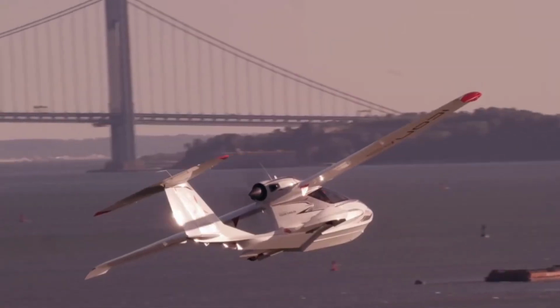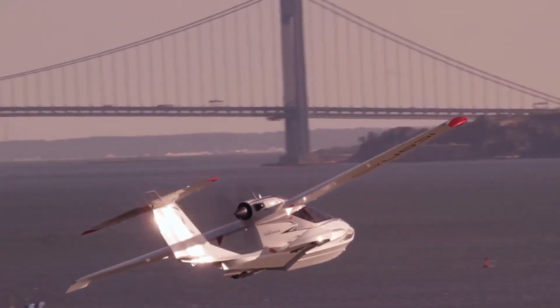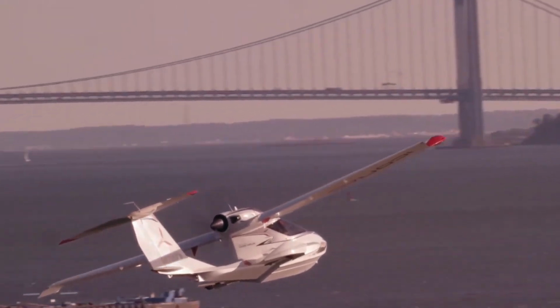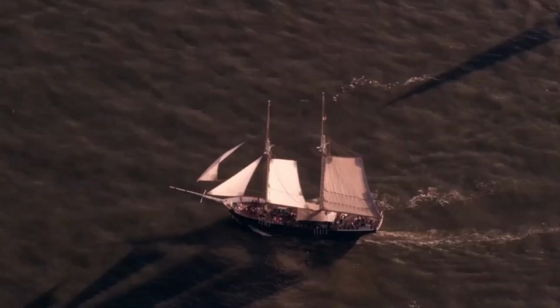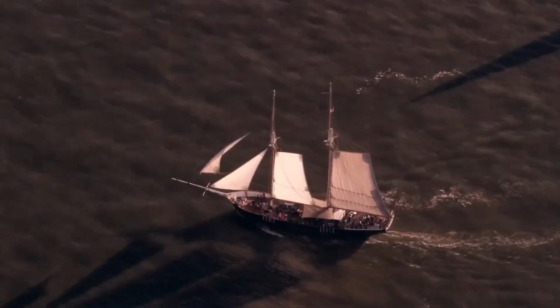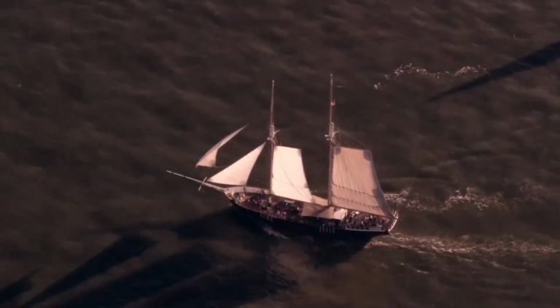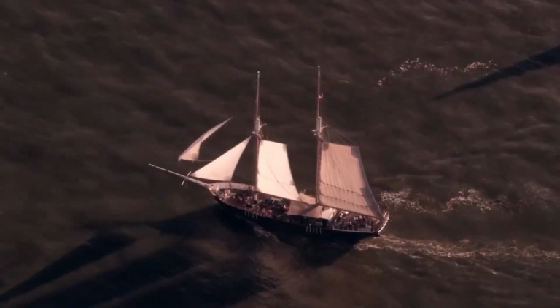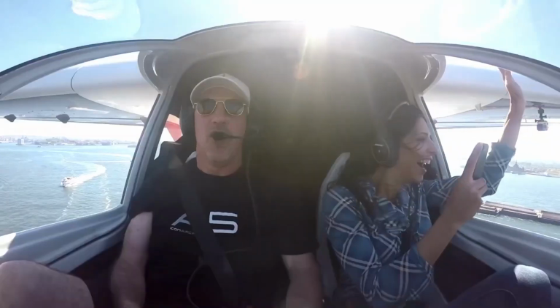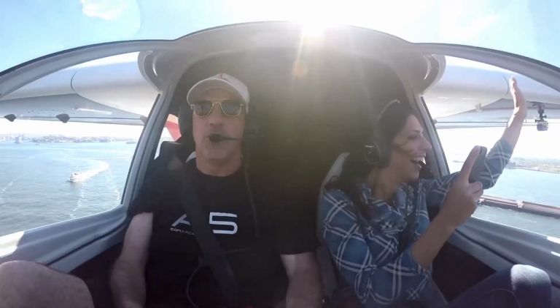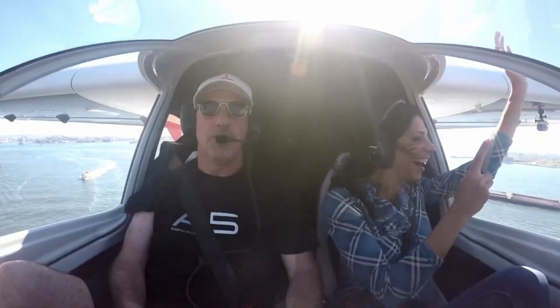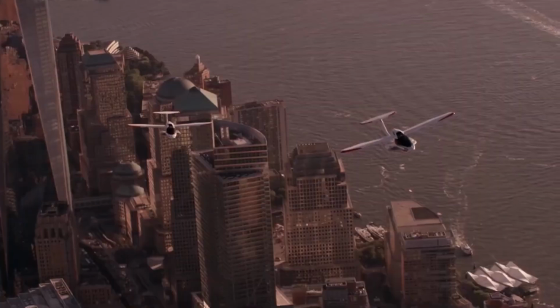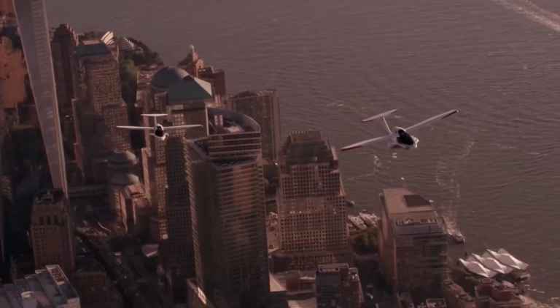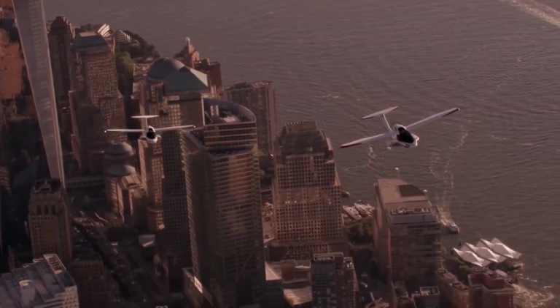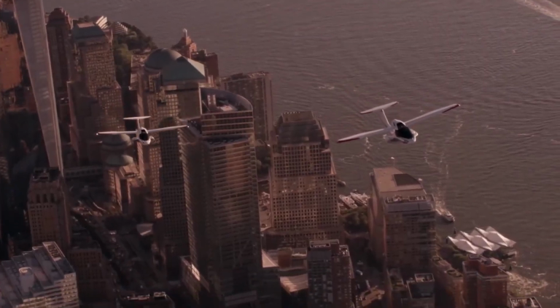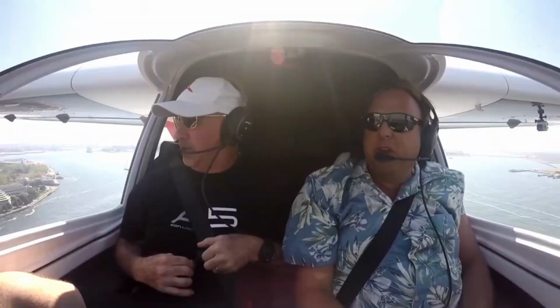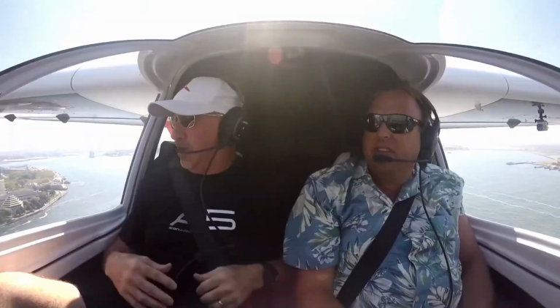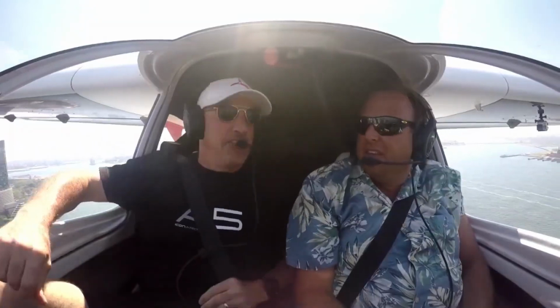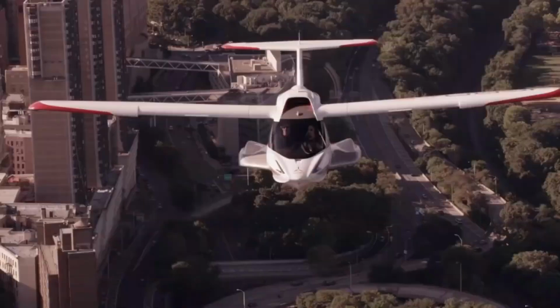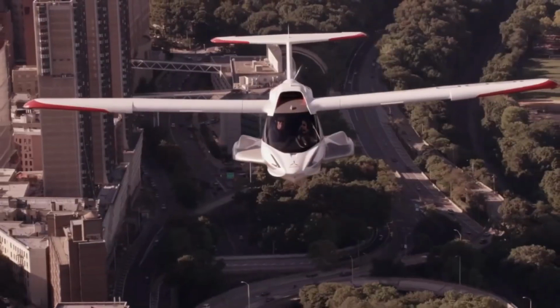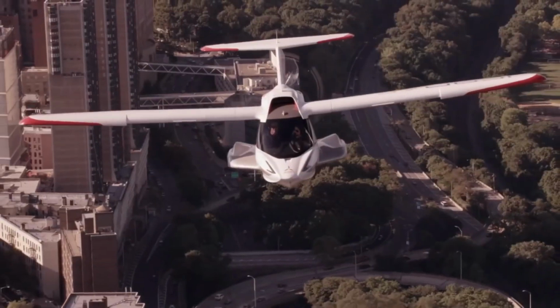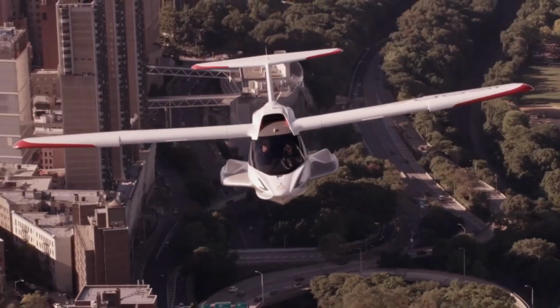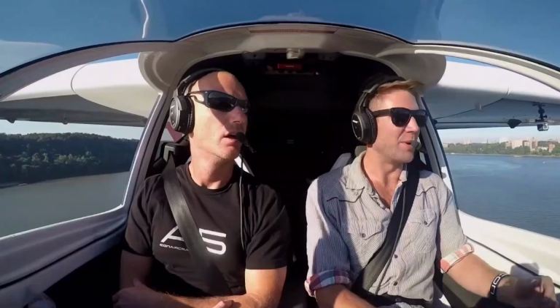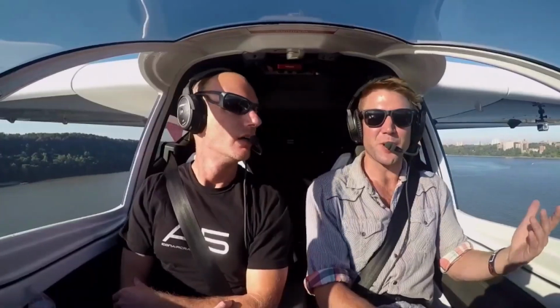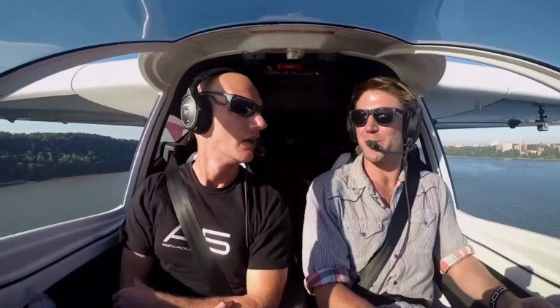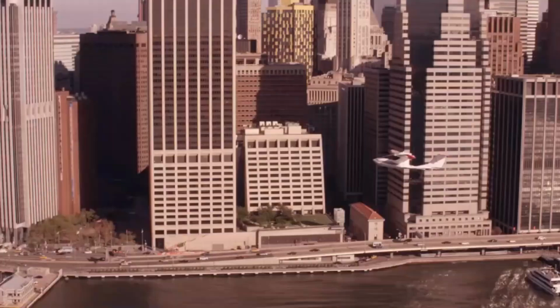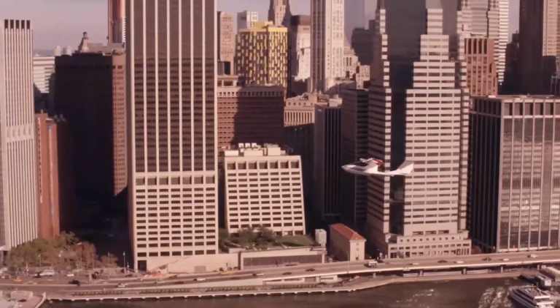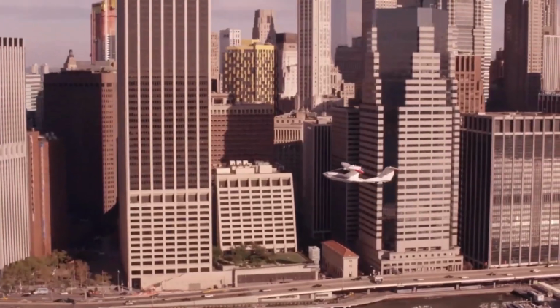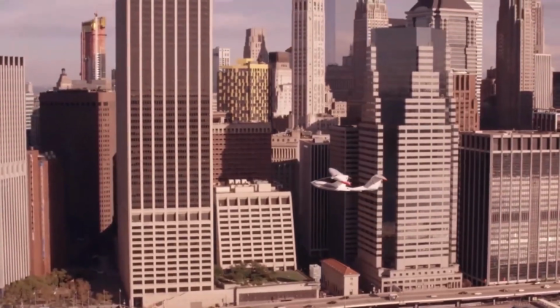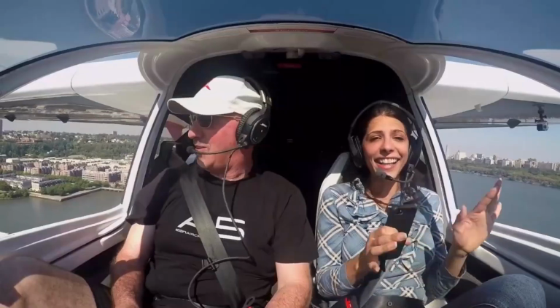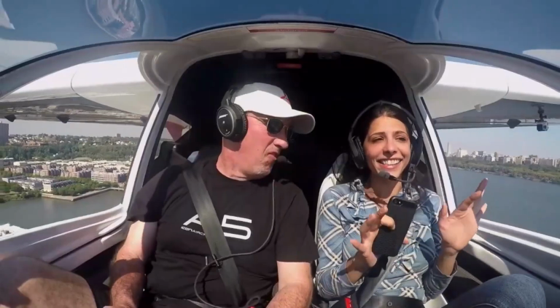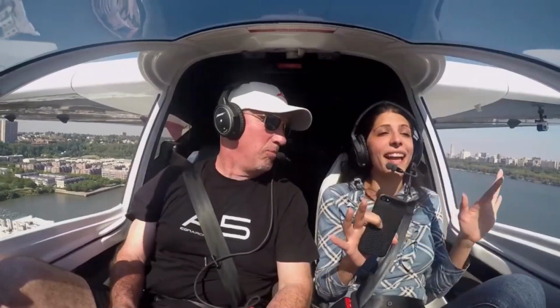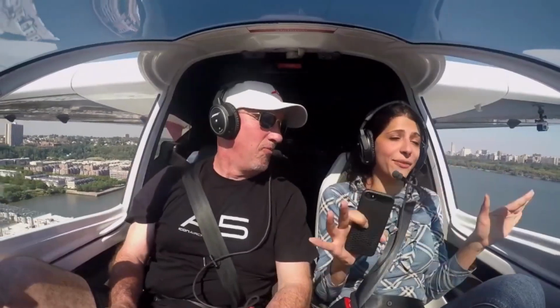Its advanced composite materials and Rotax 912 engine ensure strong and reliable performance, while its sleek design makes it a head-turner on both land and water. The Icon A5 offers the ultimate in flexibility and fun.